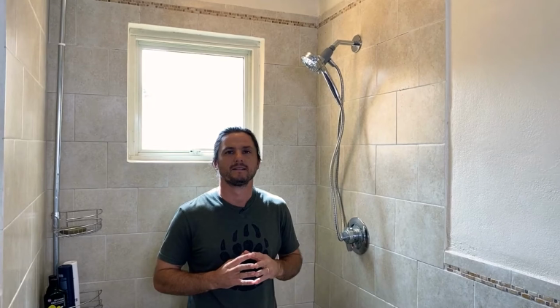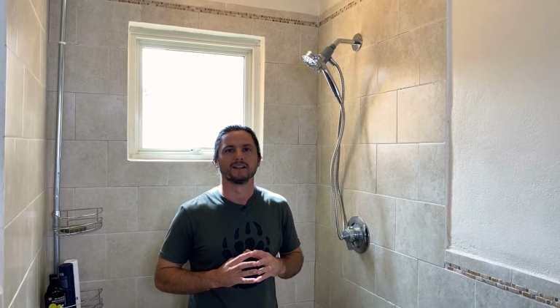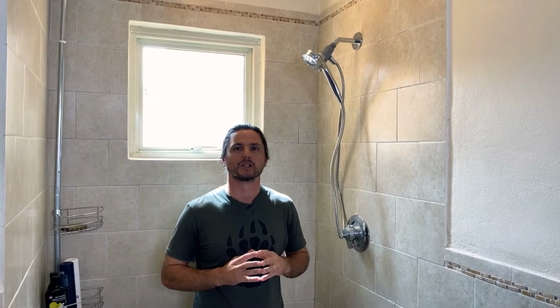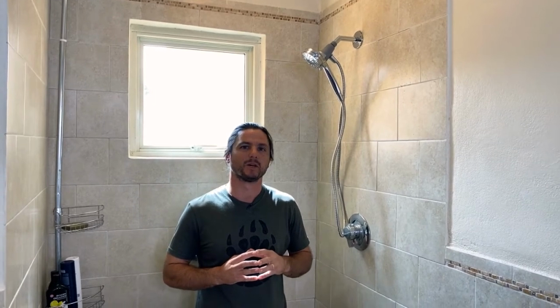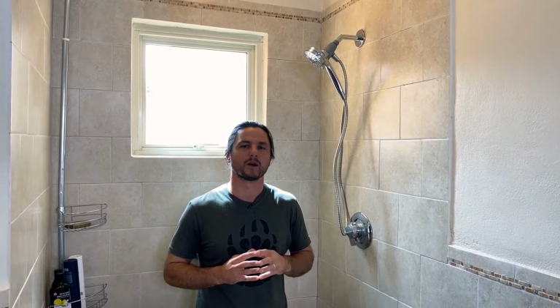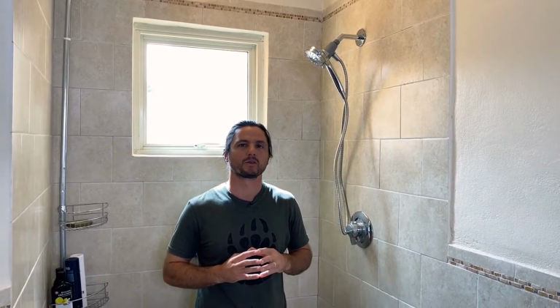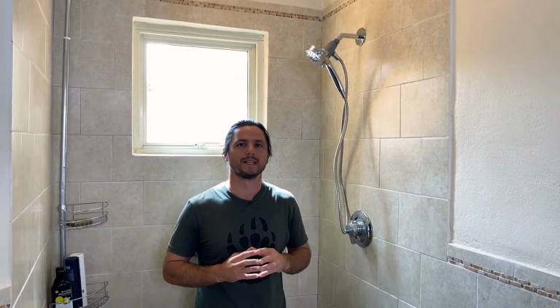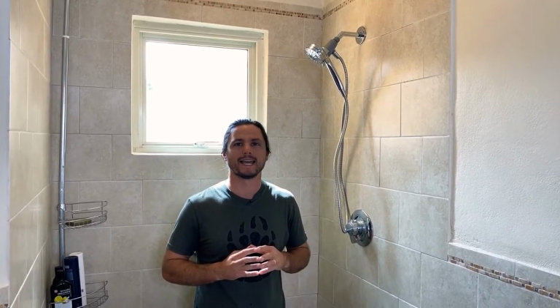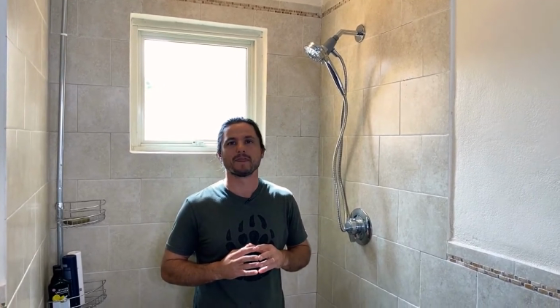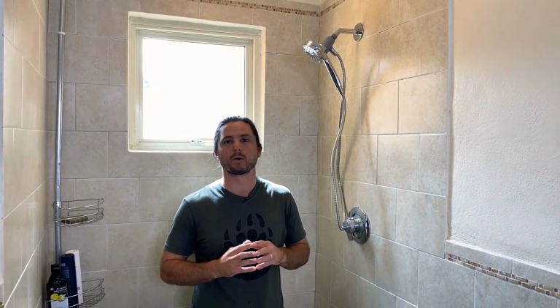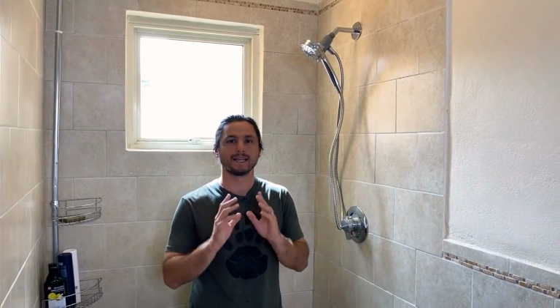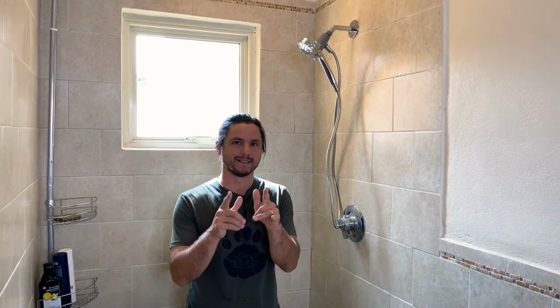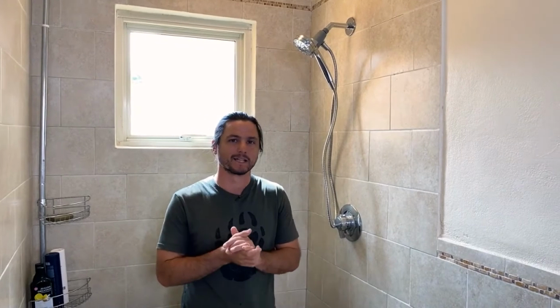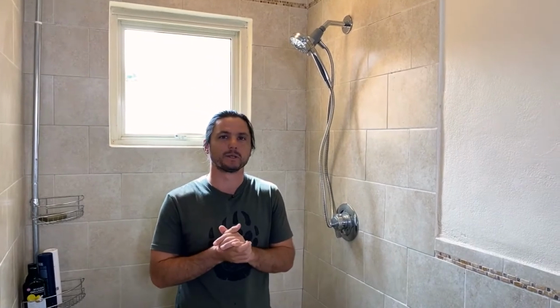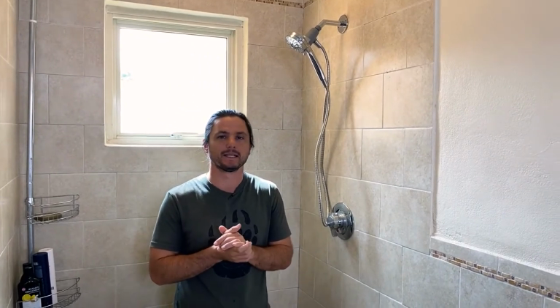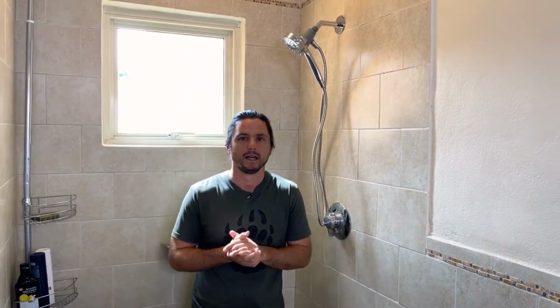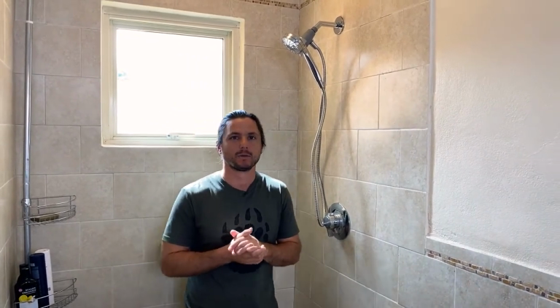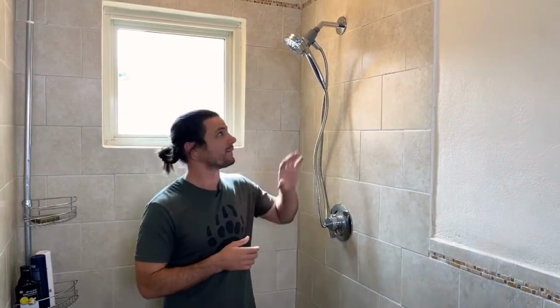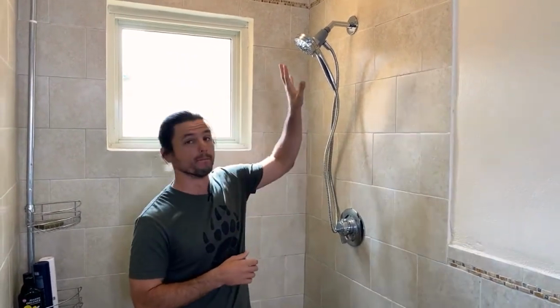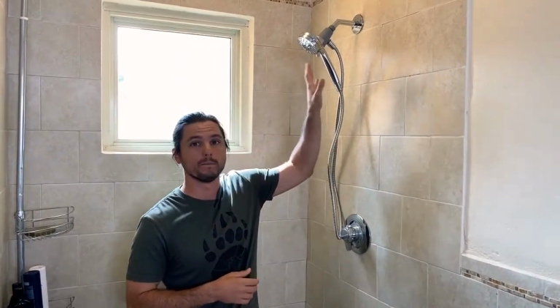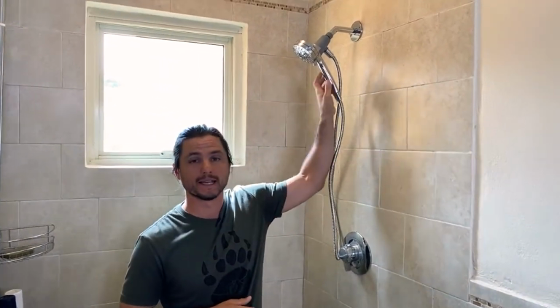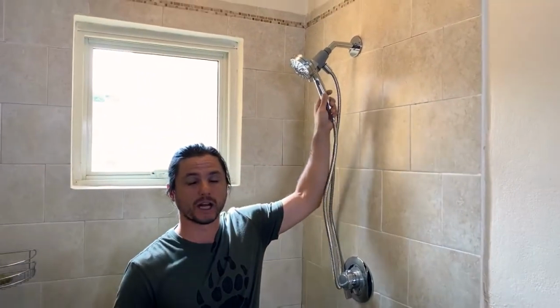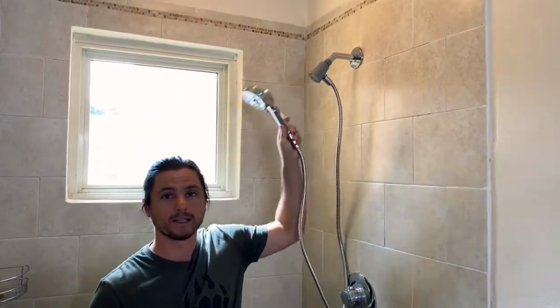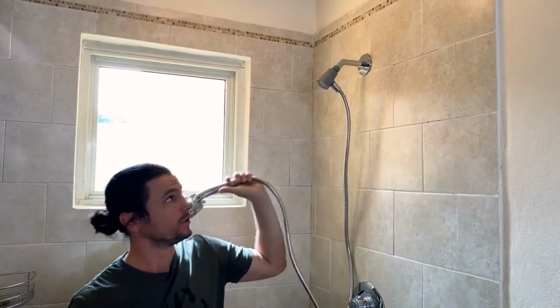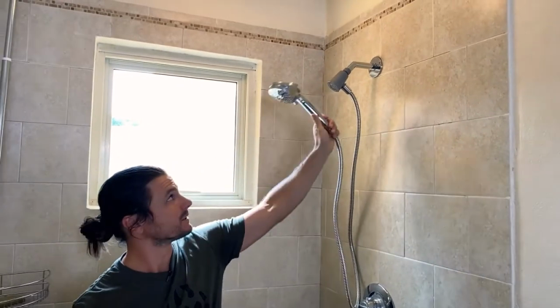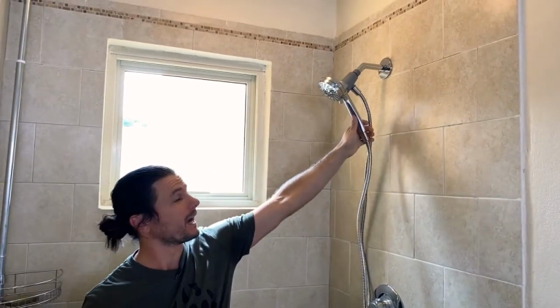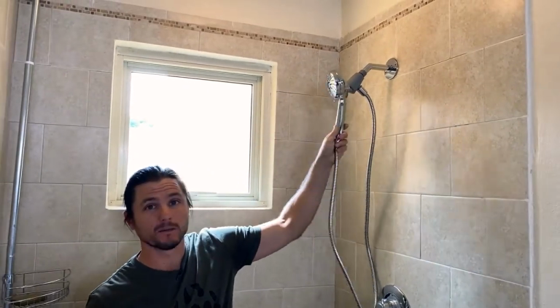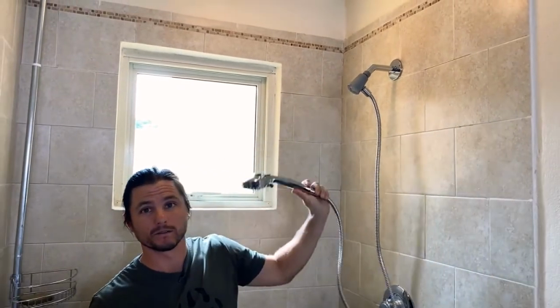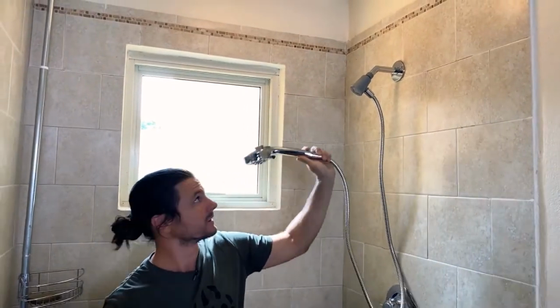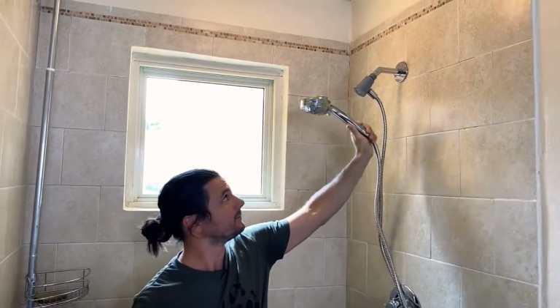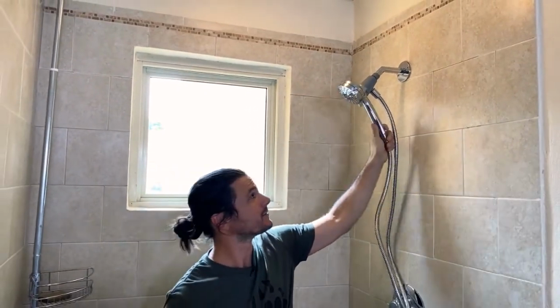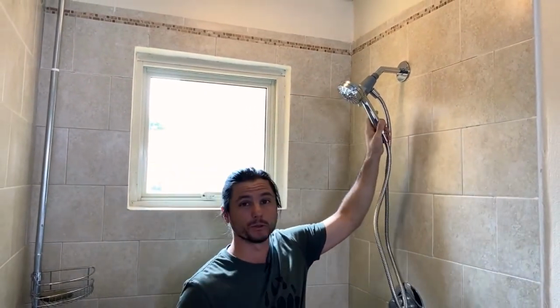Hi, this is Justin Ball with The Showerhead Store, and I am The Showerhead Guy. Thanks for joining me today. Here we have the Moen Magnetic Showerhead — nothing new, this has been out on the market for a long time. It's really cool.